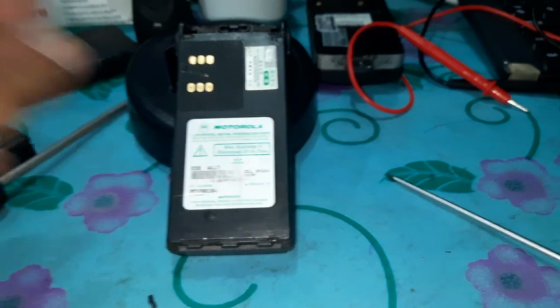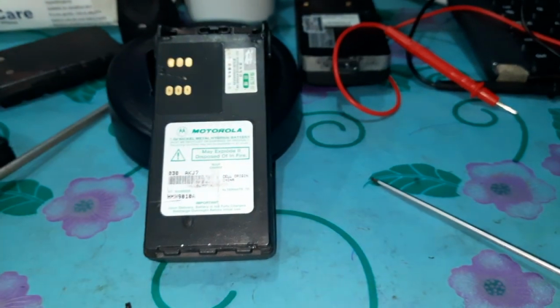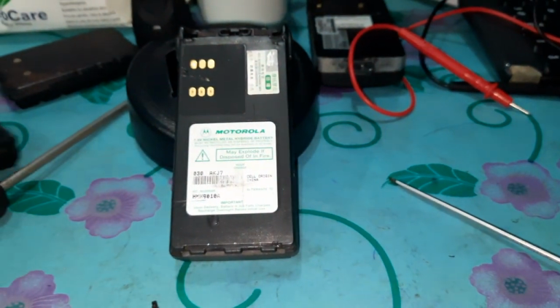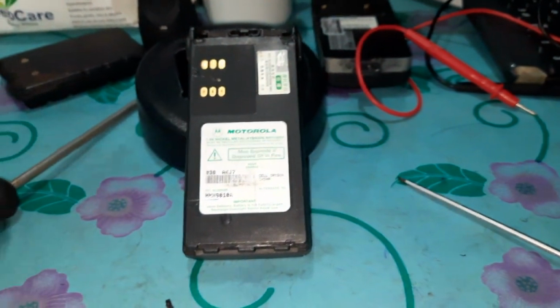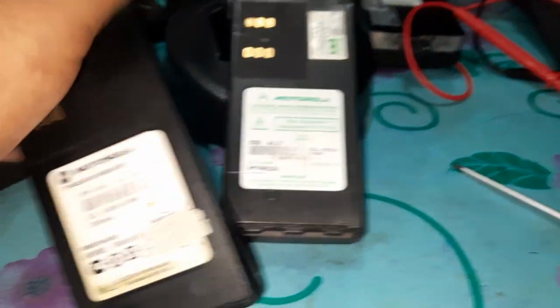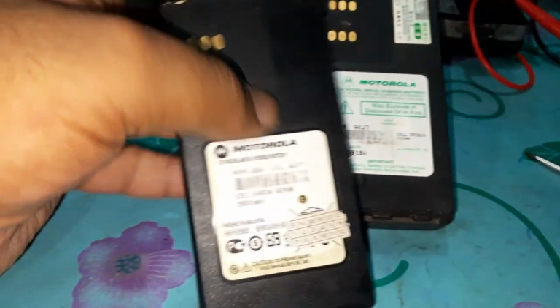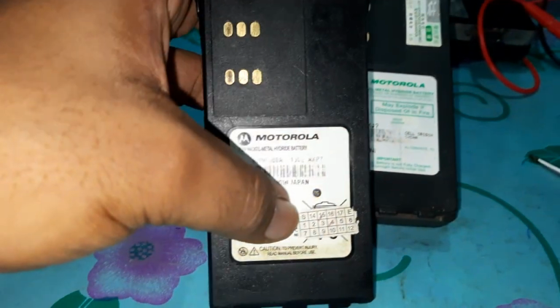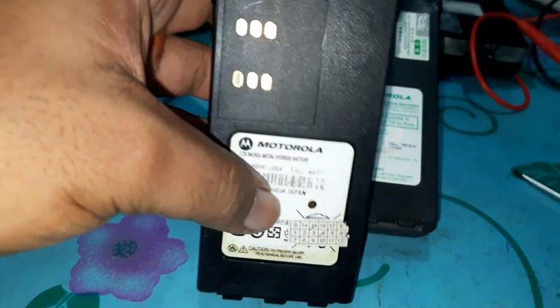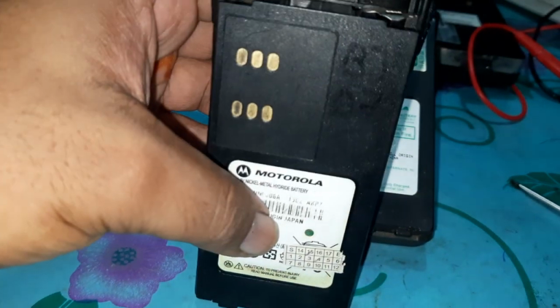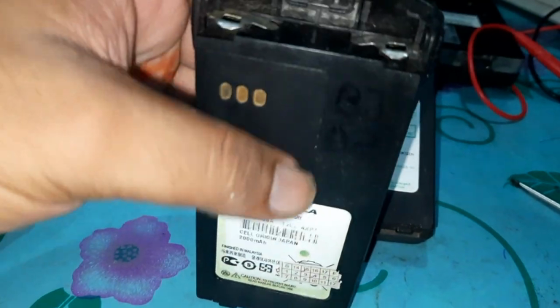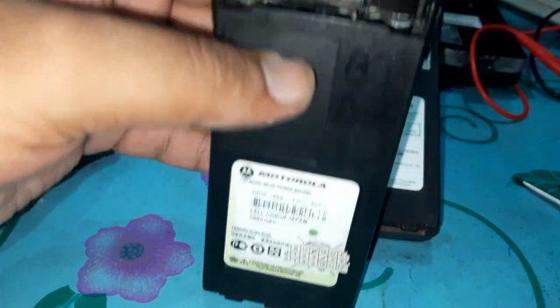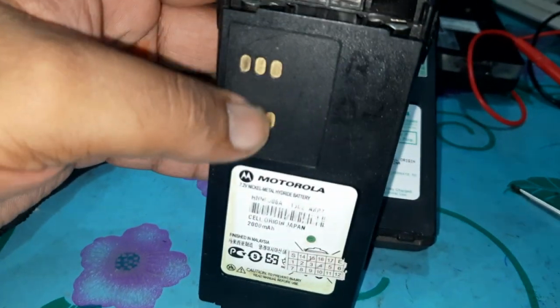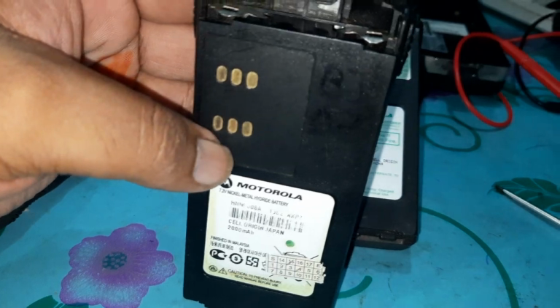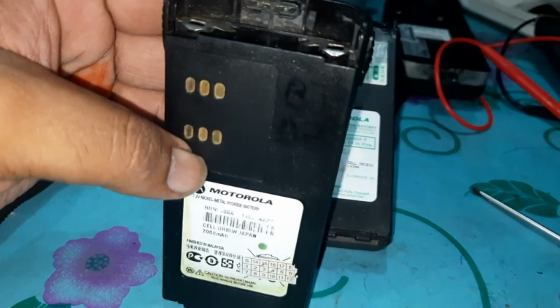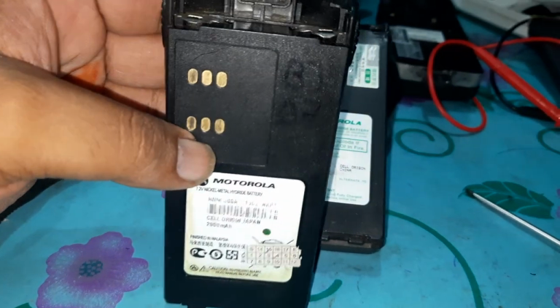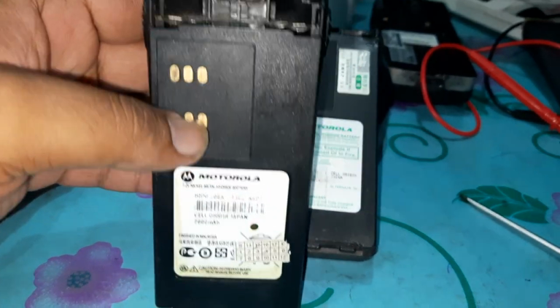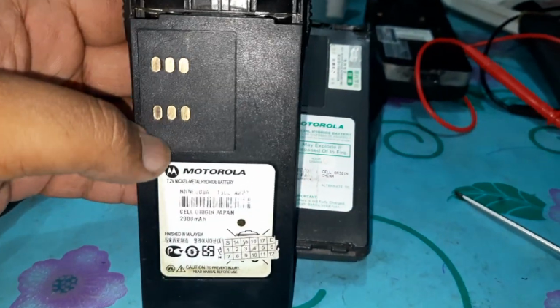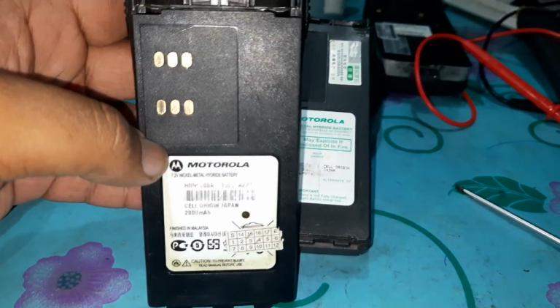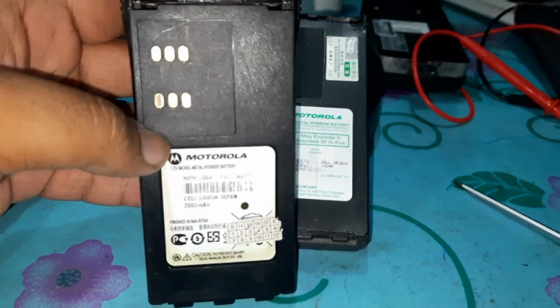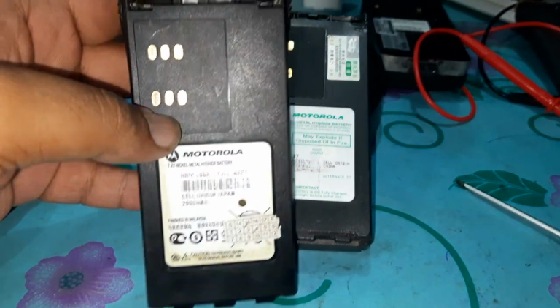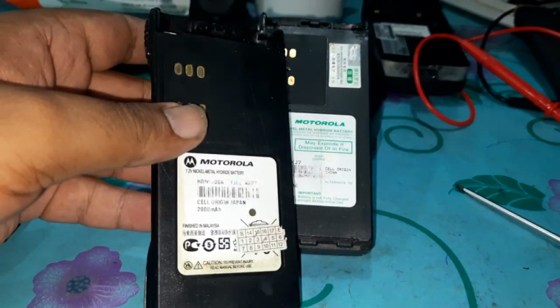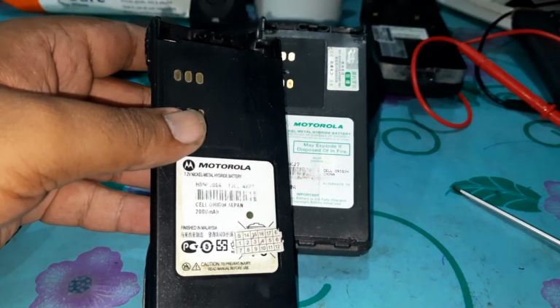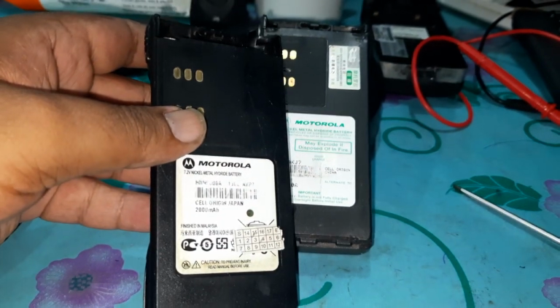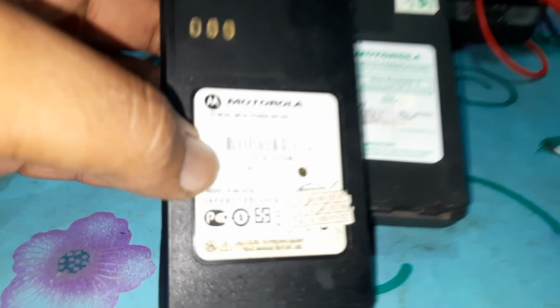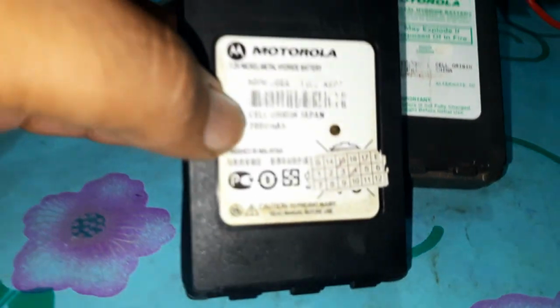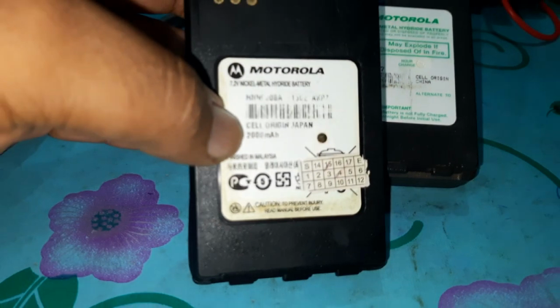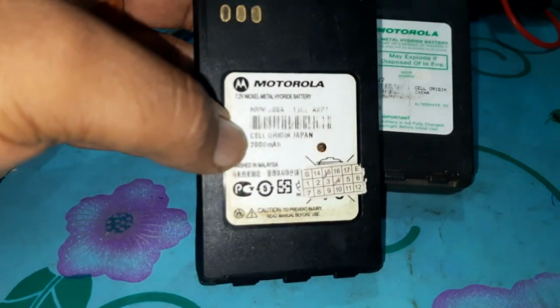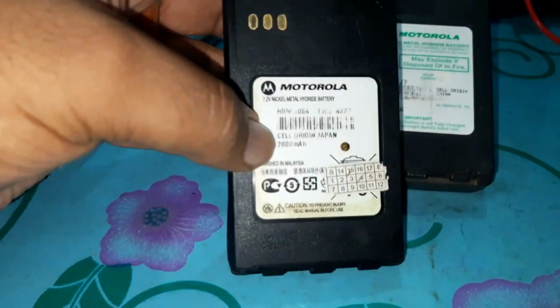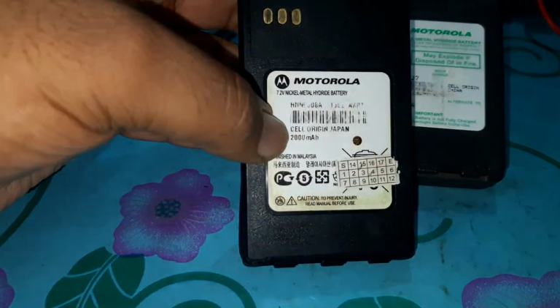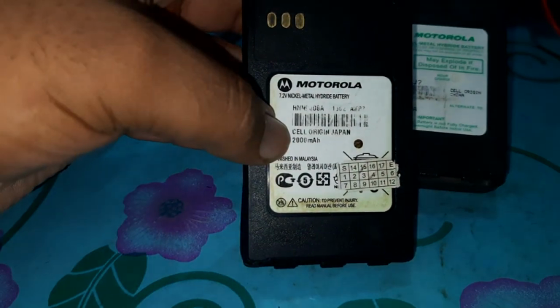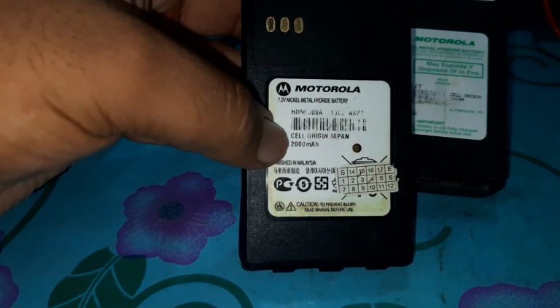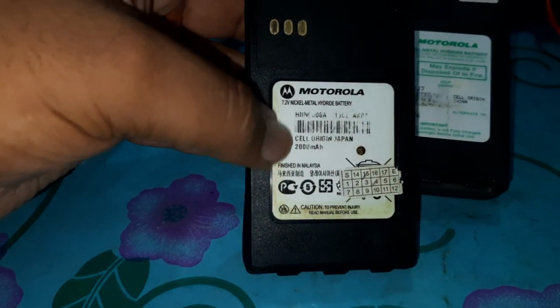What is the battery? It is not a charge for the power. It is a full charge for 2 minutes. This is the condition. So it is 7.2V.